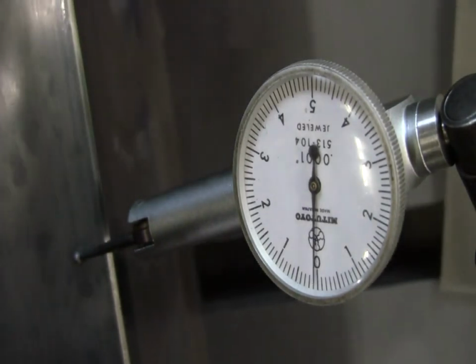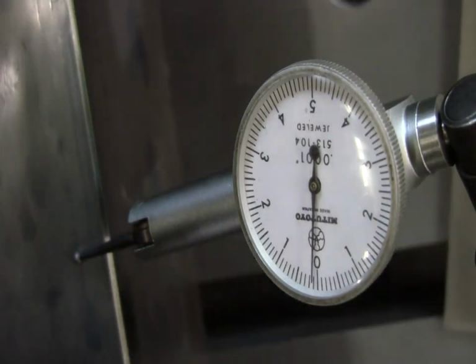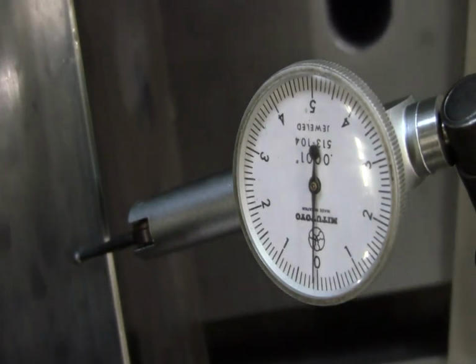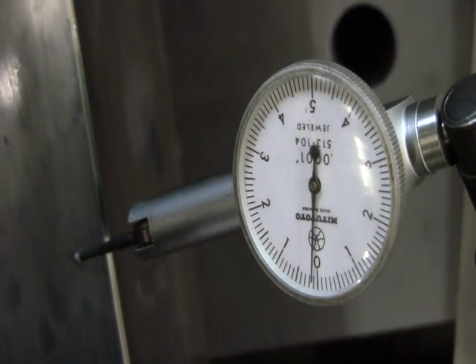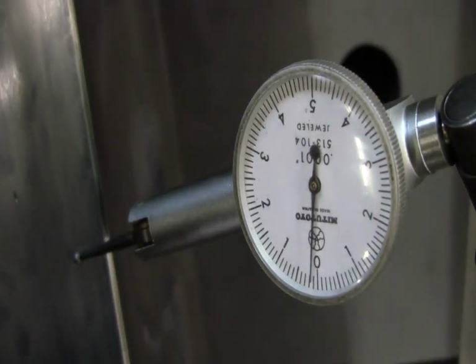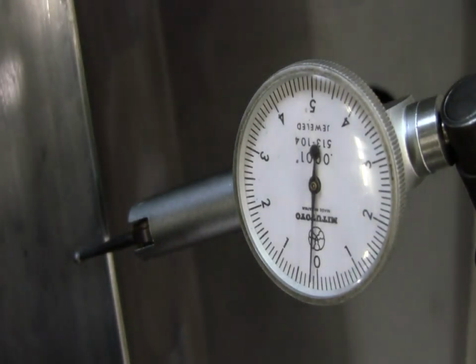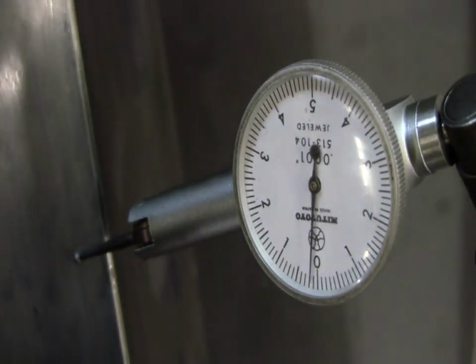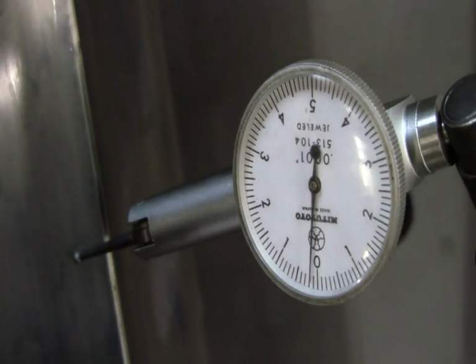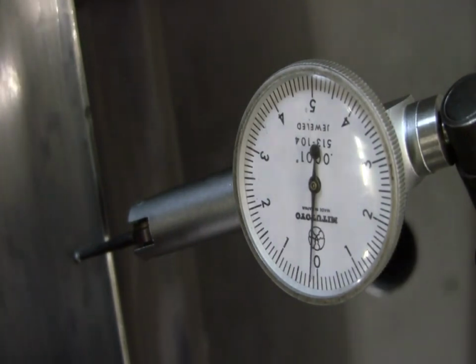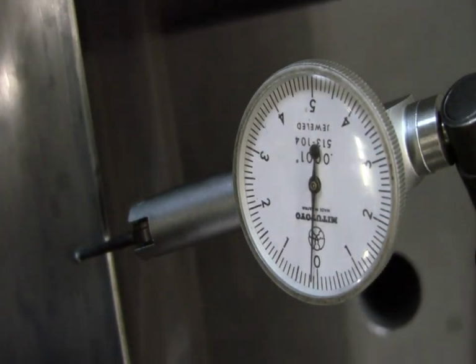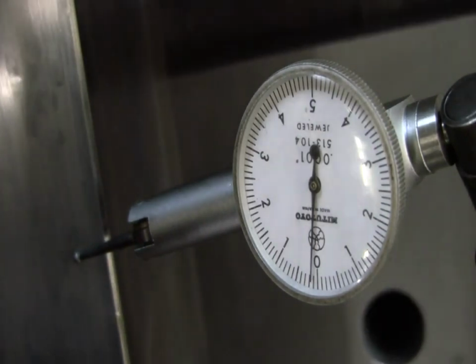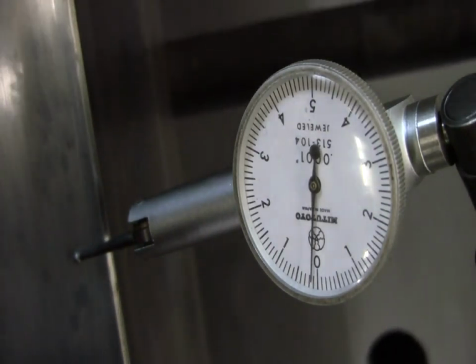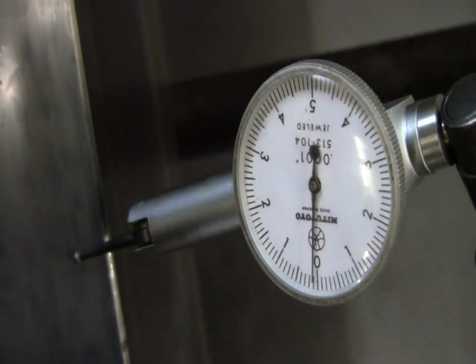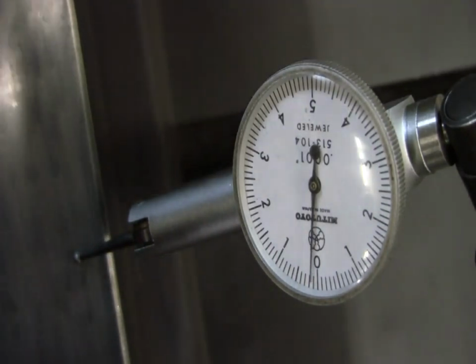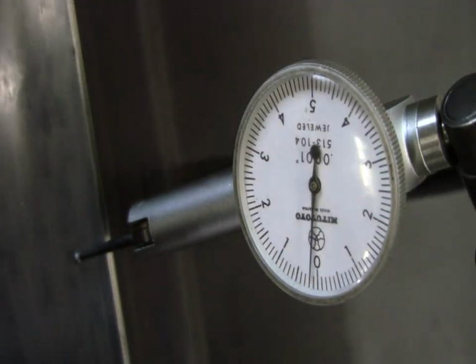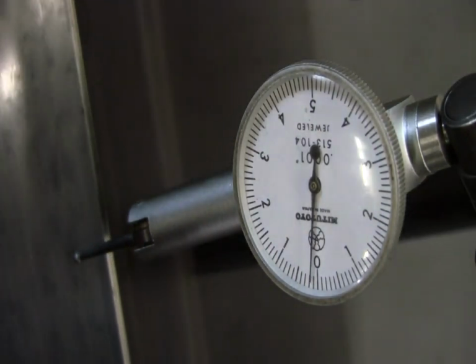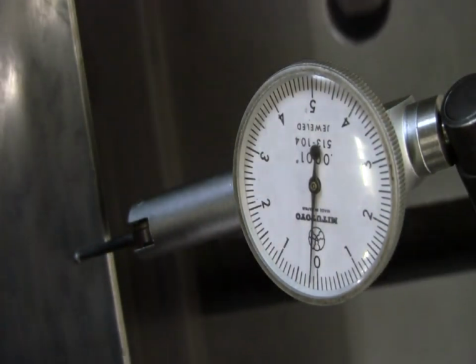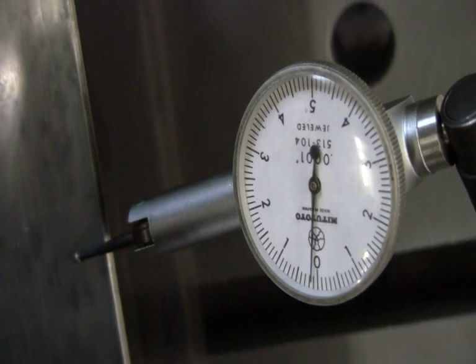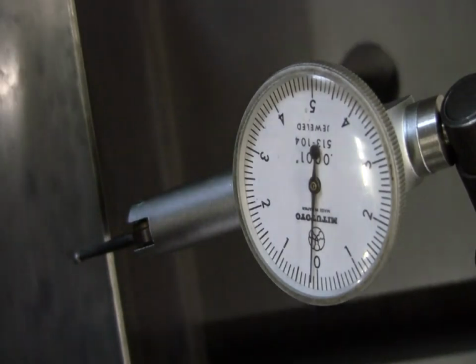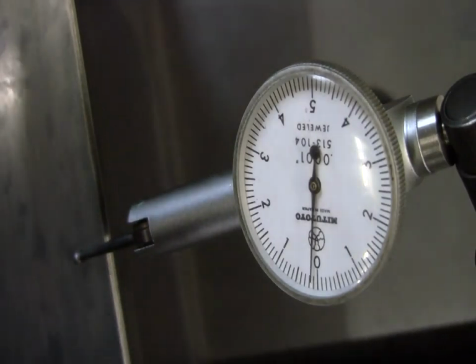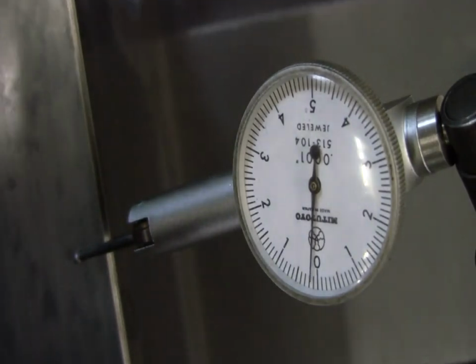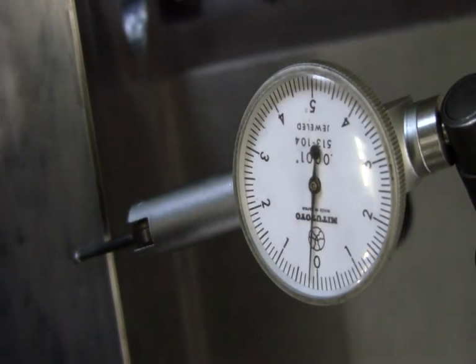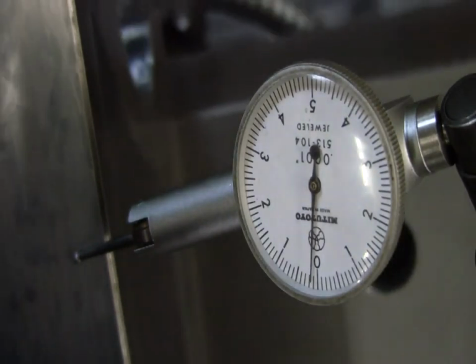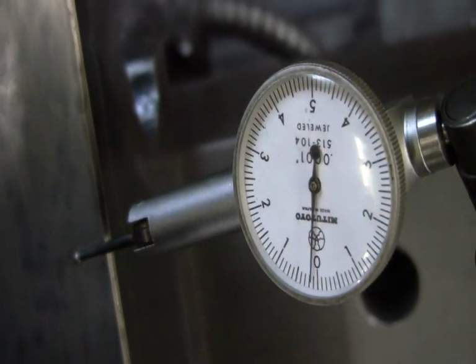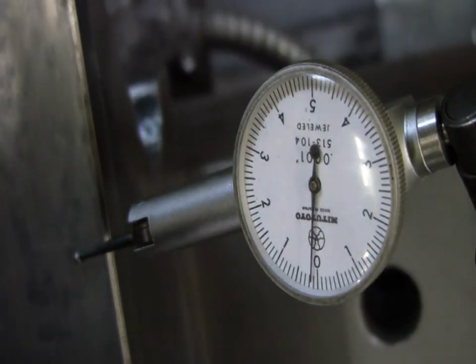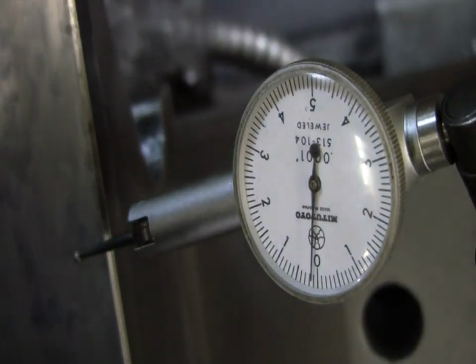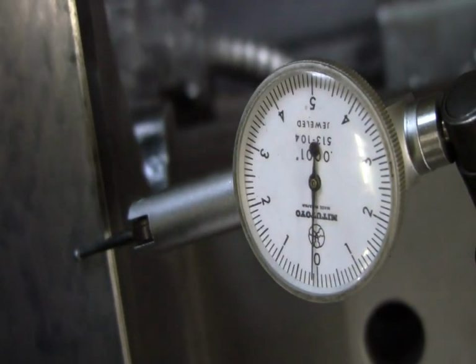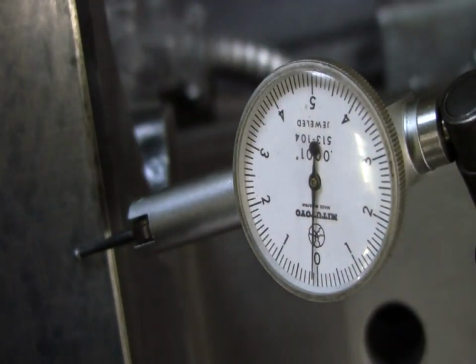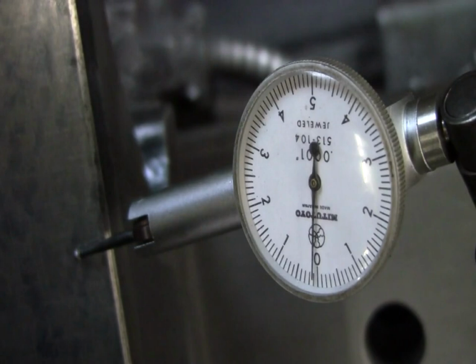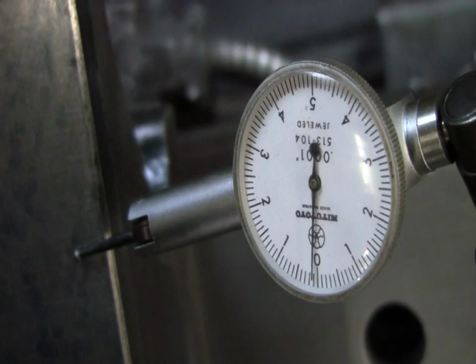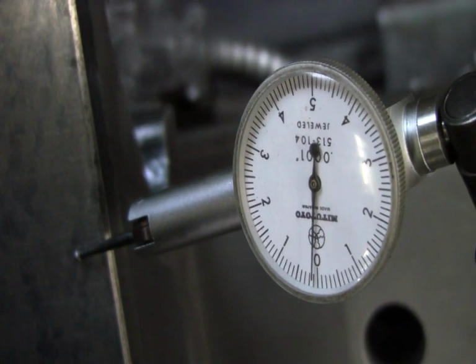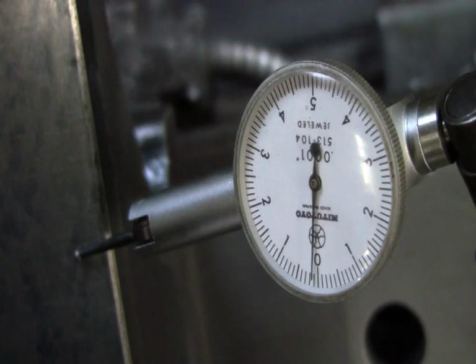You can still see the original planer tool marks through the scraped surface. At the time, I did not realize how important the rail's lower face was to accuracy. After watching this video, I realized that I should scrape the straight edge flat again.